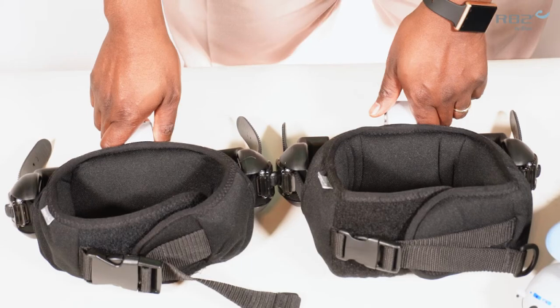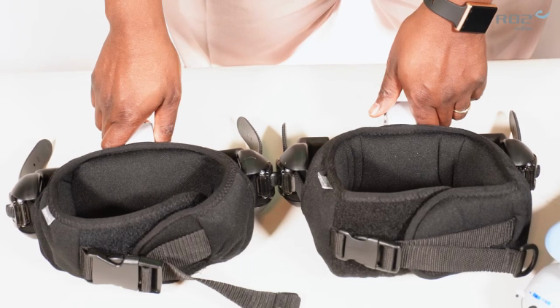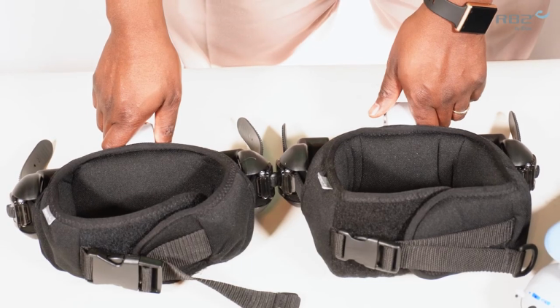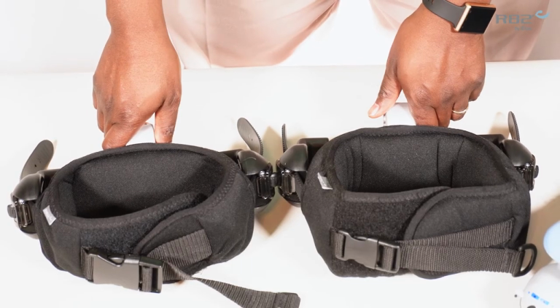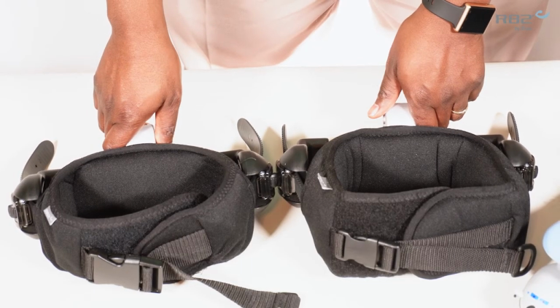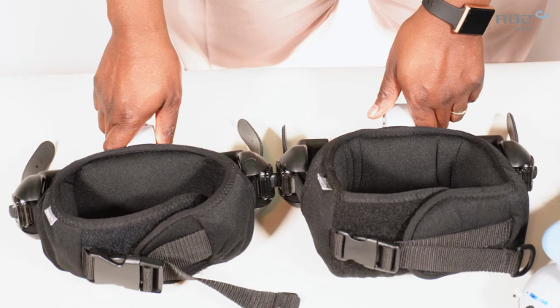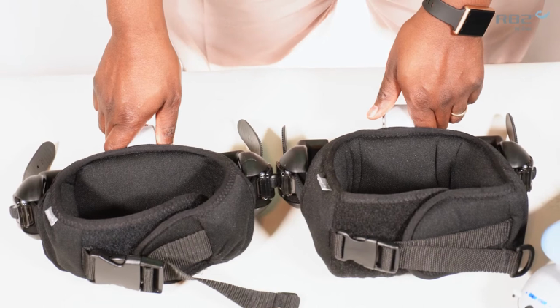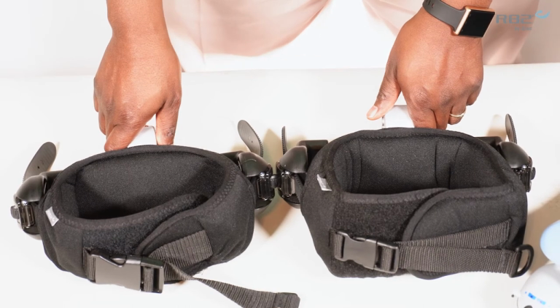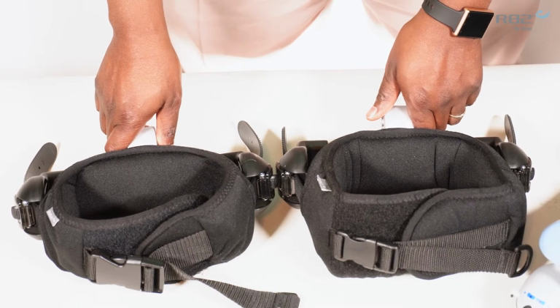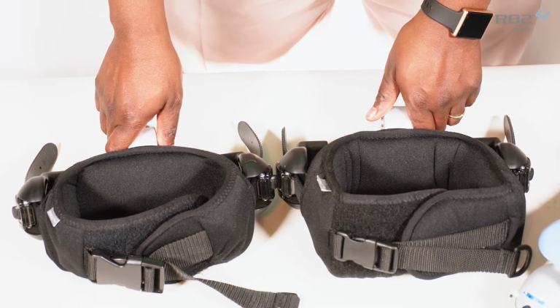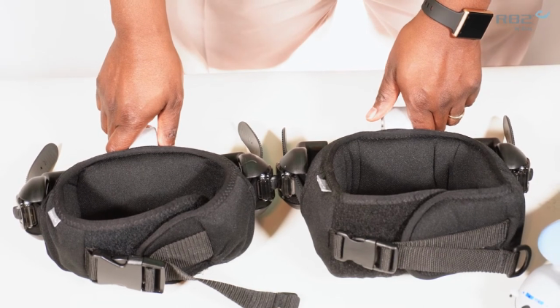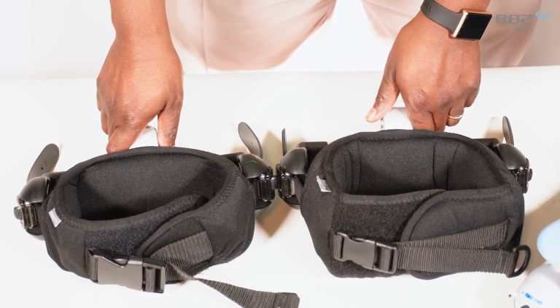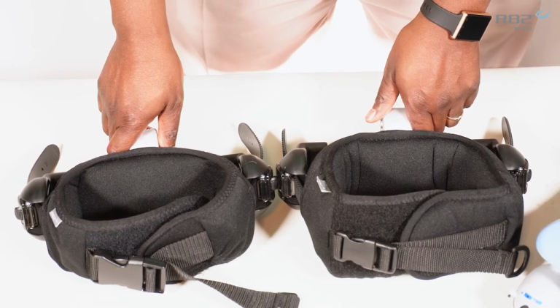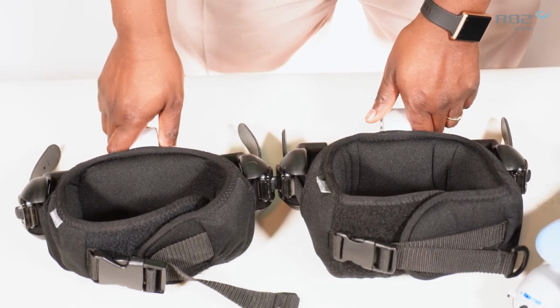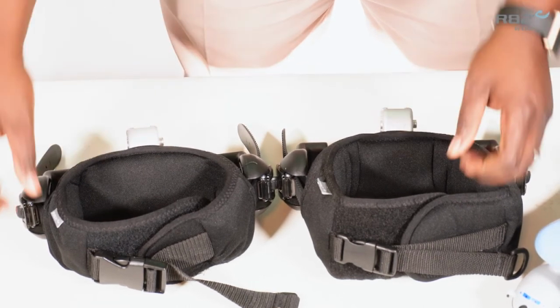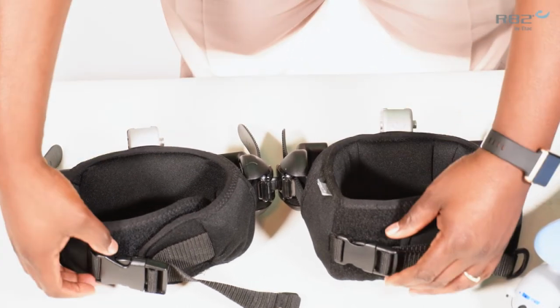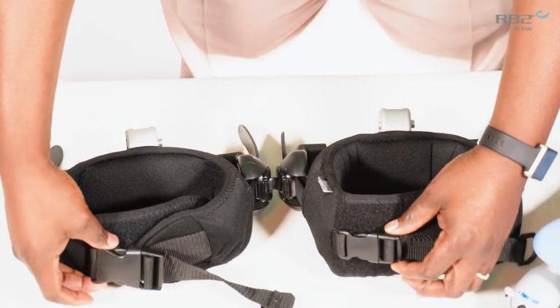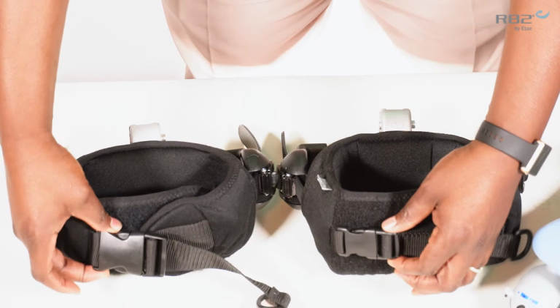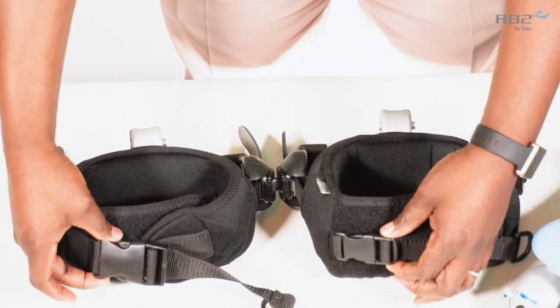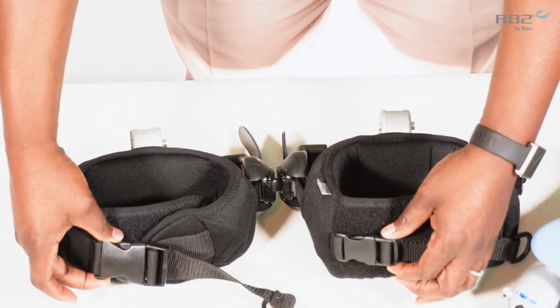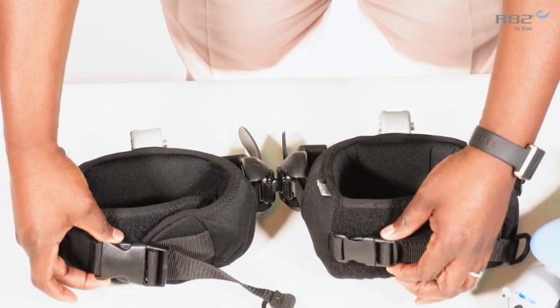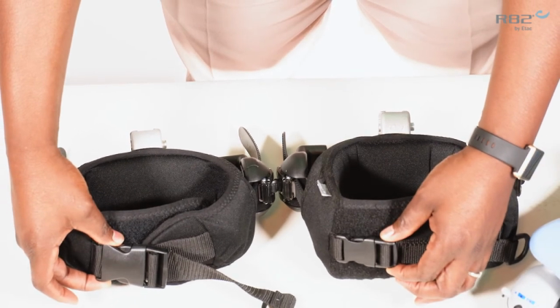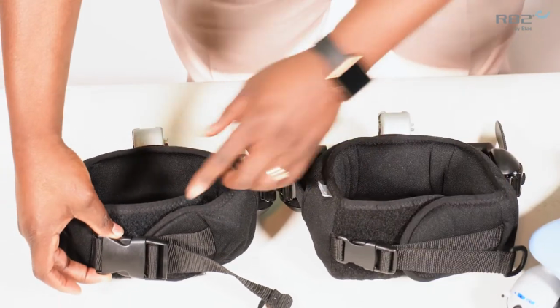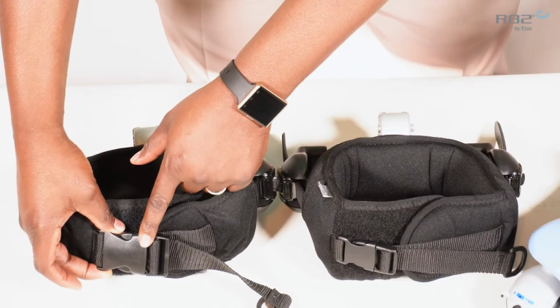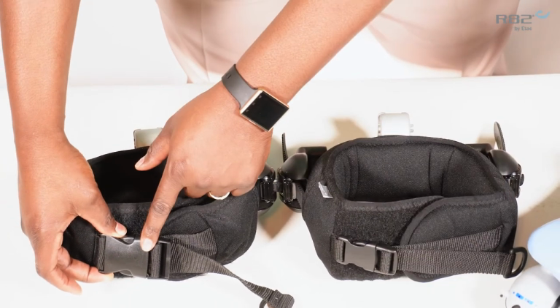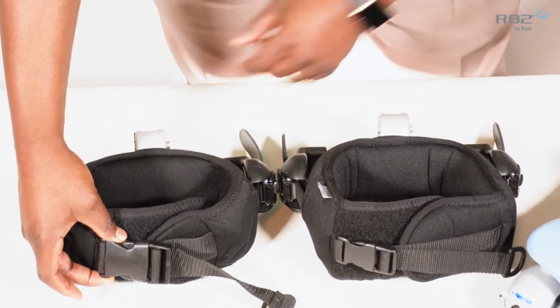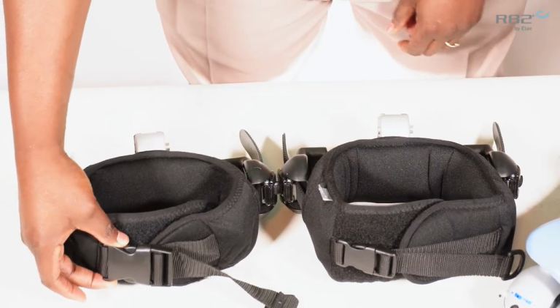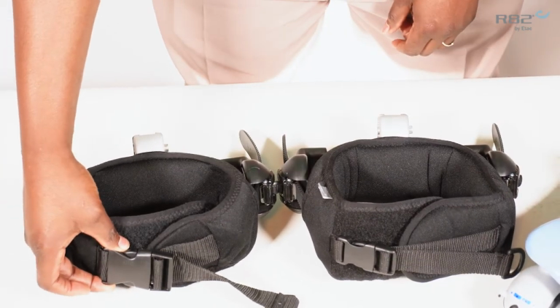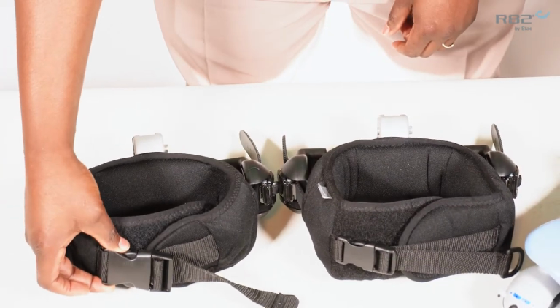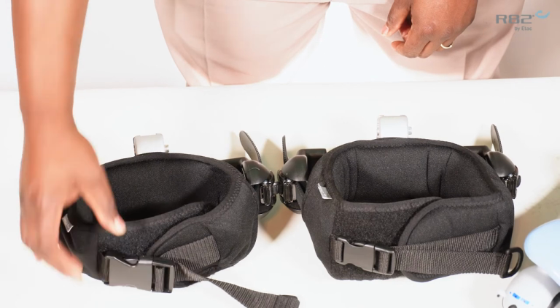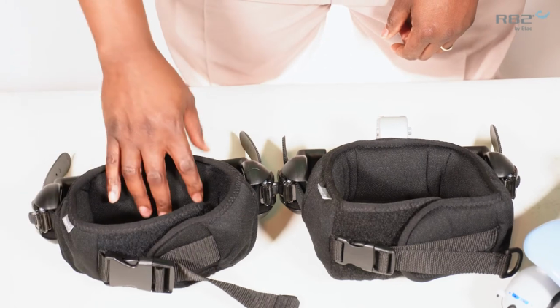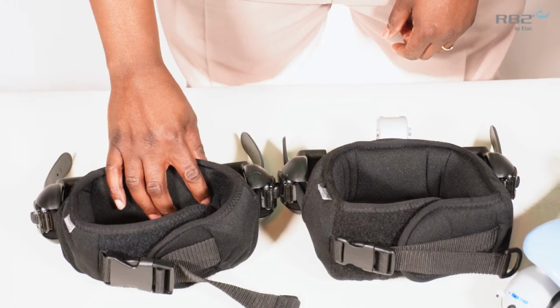The chest and pelvic support look extremely similar. There are a couple of differences. One difference you will notice is the buckle size. The larger buckle belongs to the pelvic support.